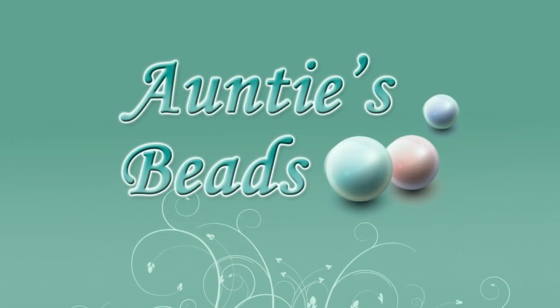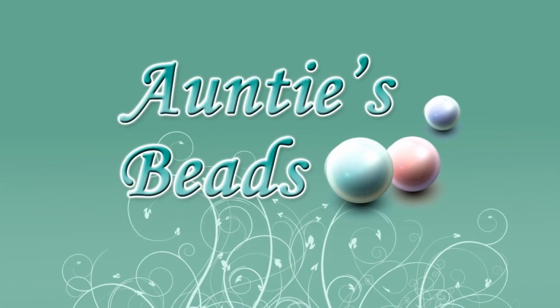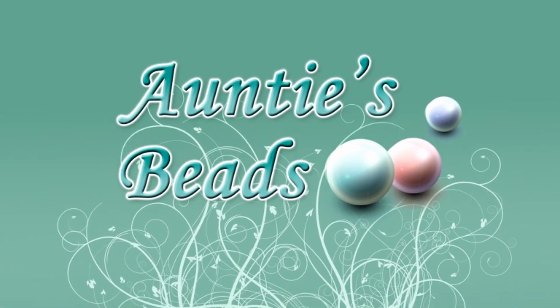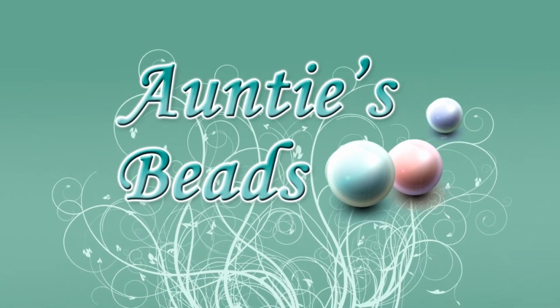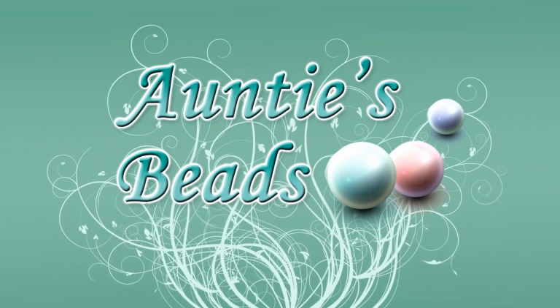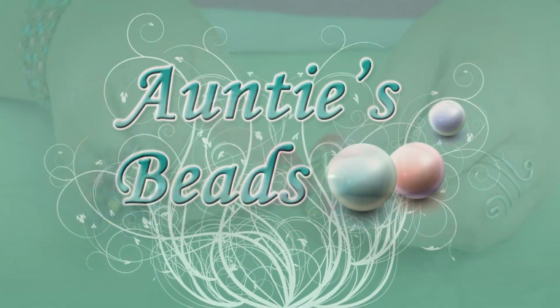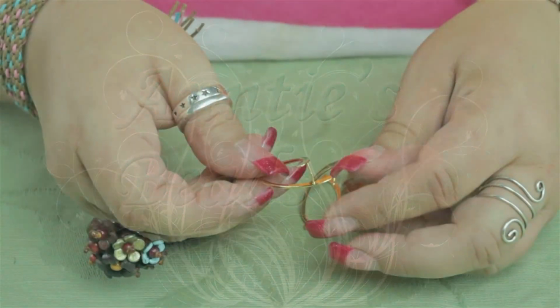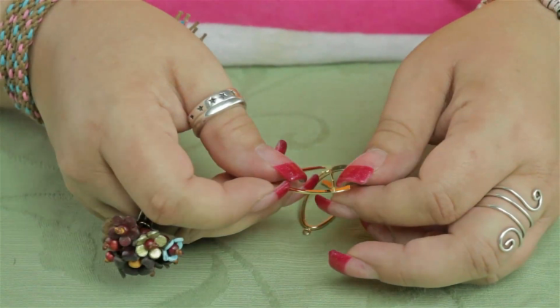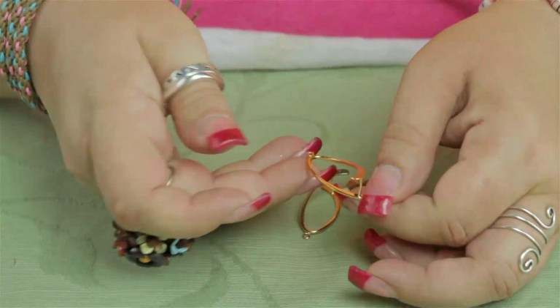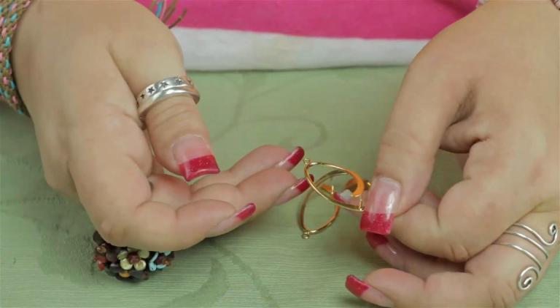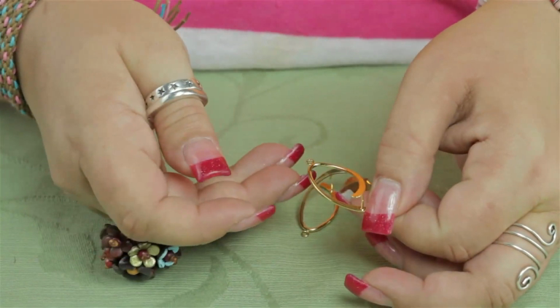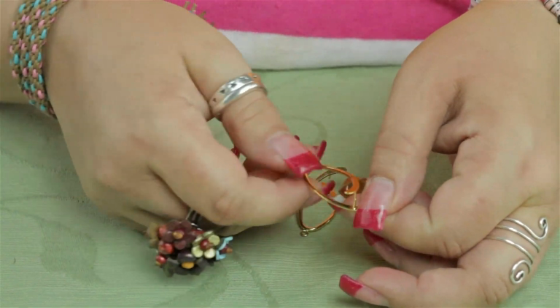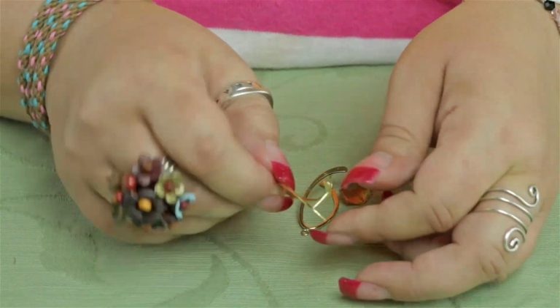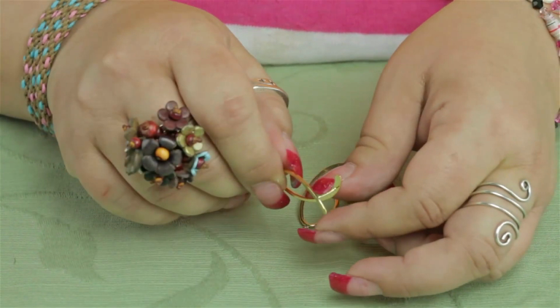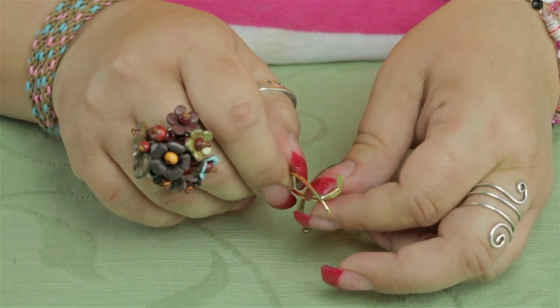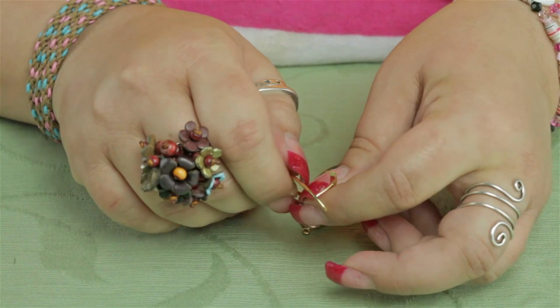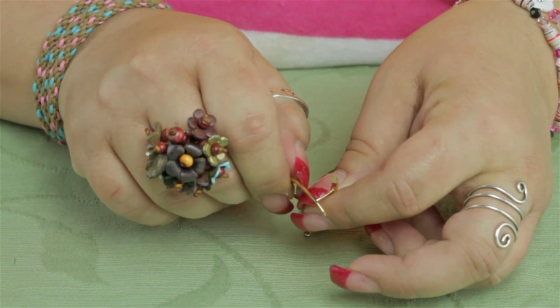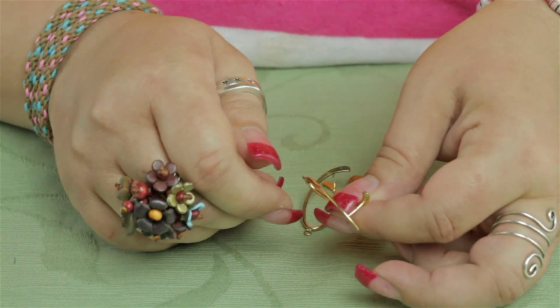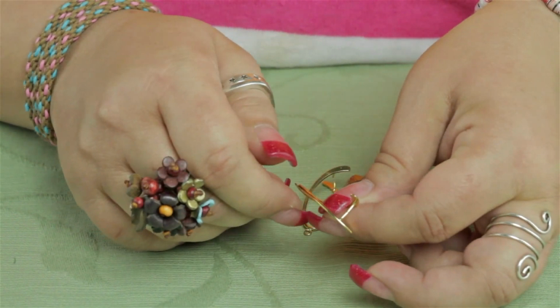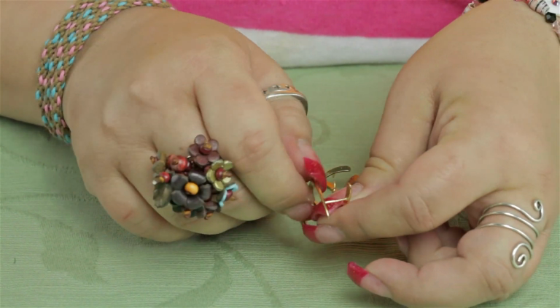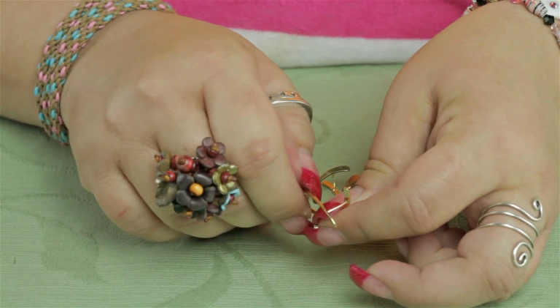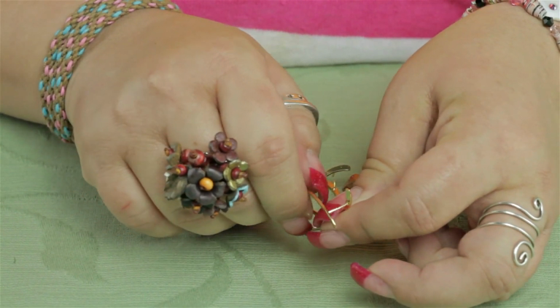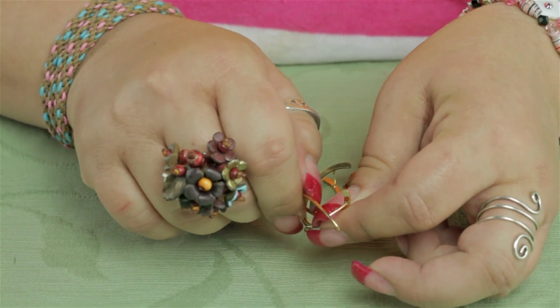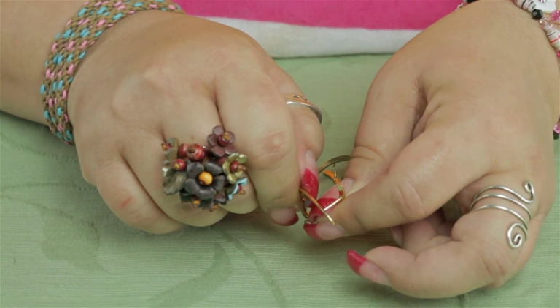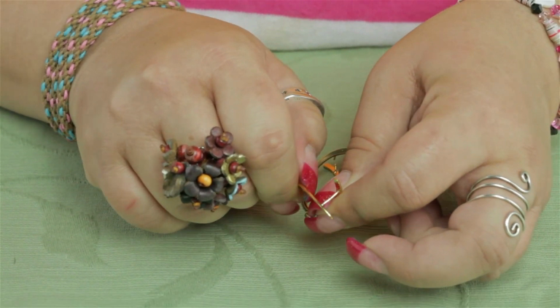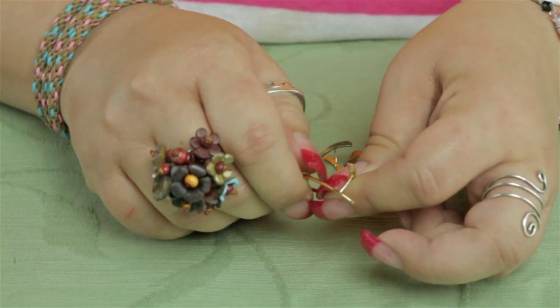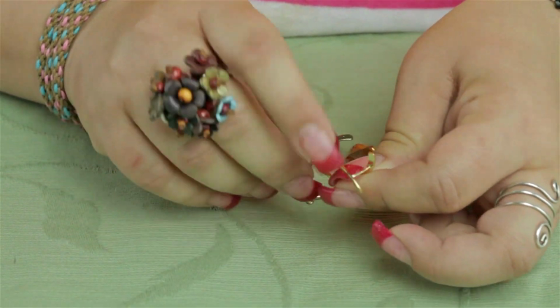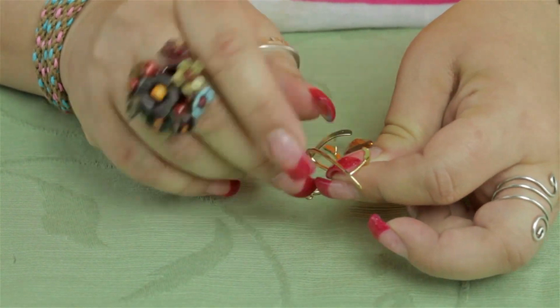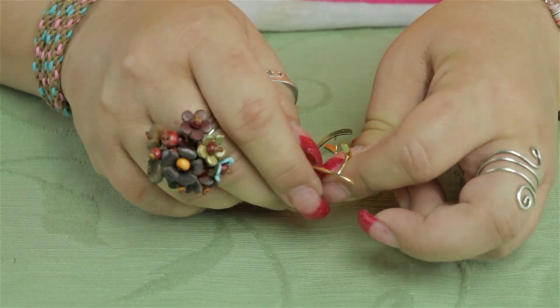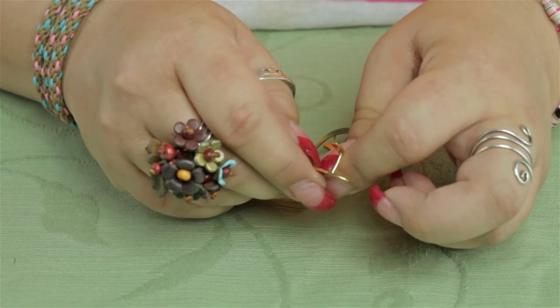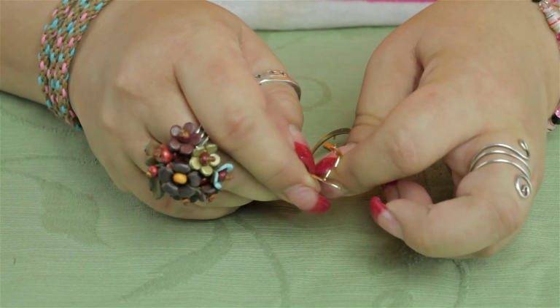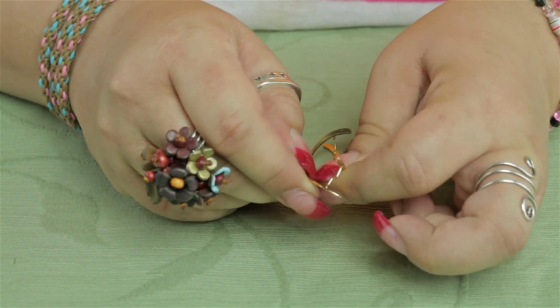I'm going to demonstrate how to use our add-a-bead earring findings. These are great little earring findings — they're fast, they're easy, and they have these little prongs in the center where you can add beads.